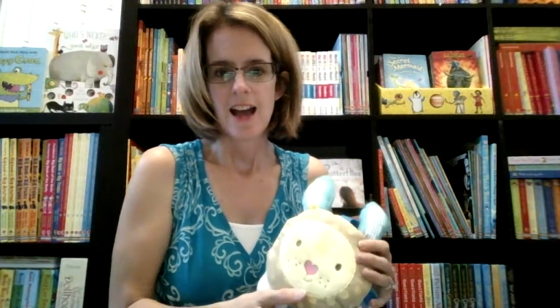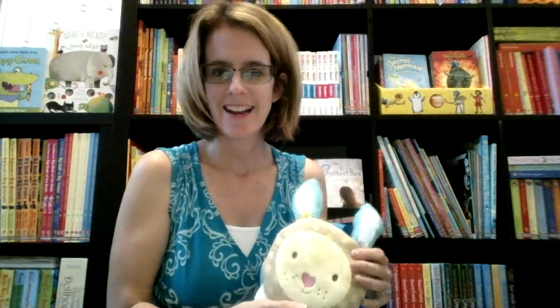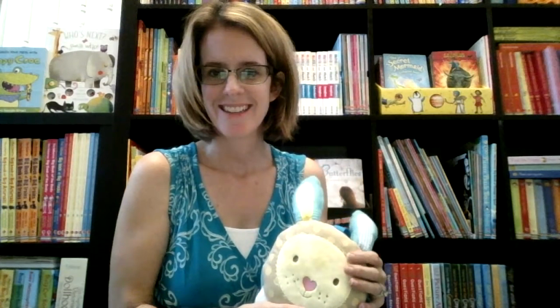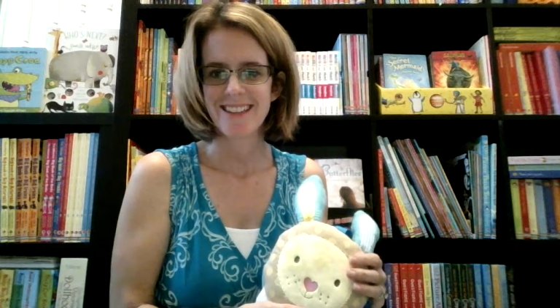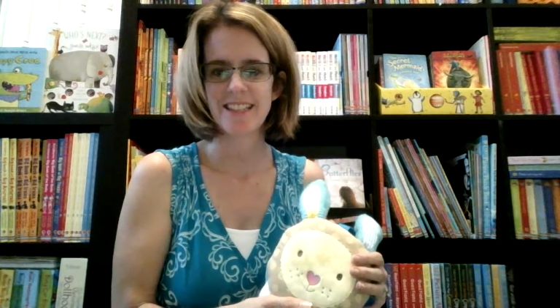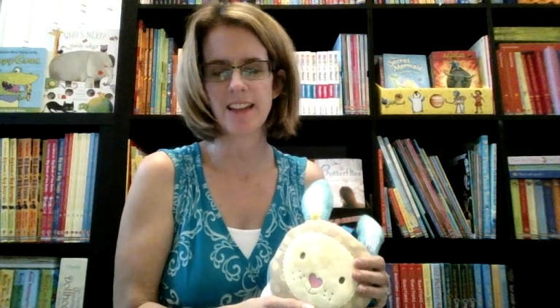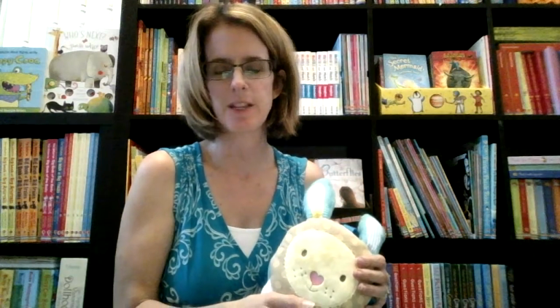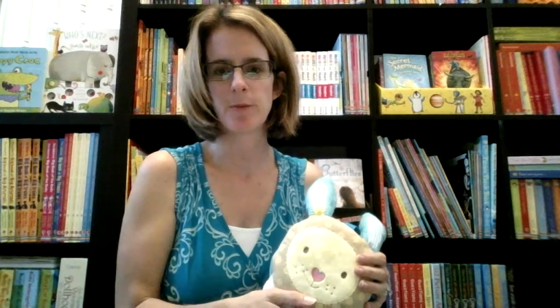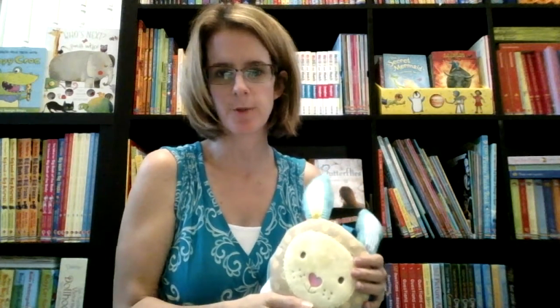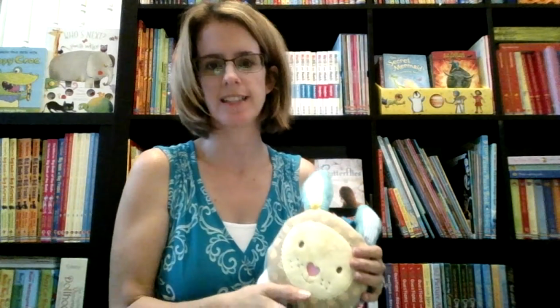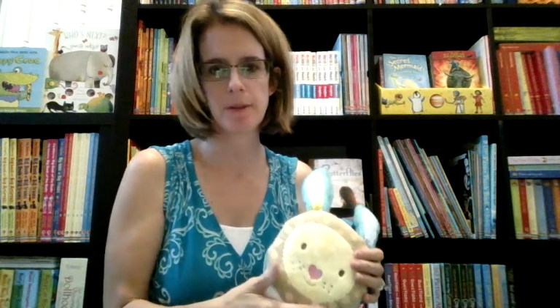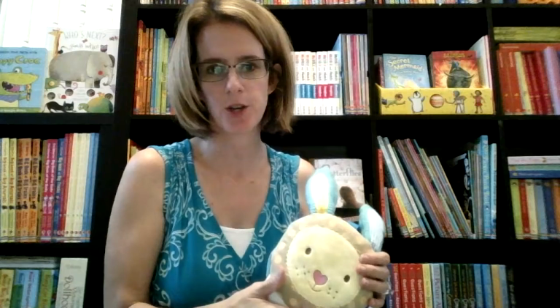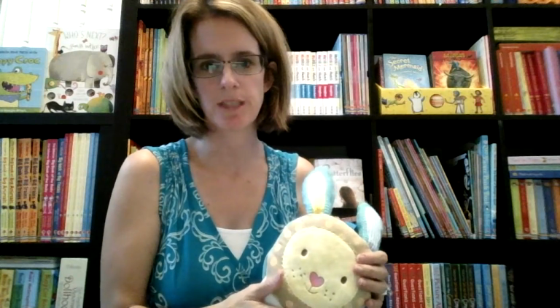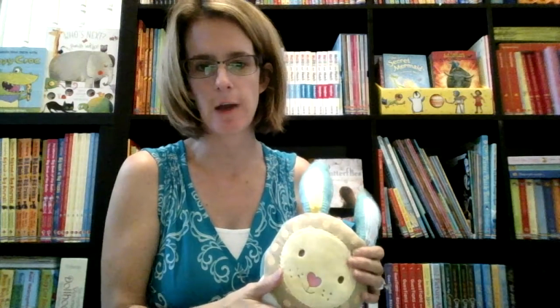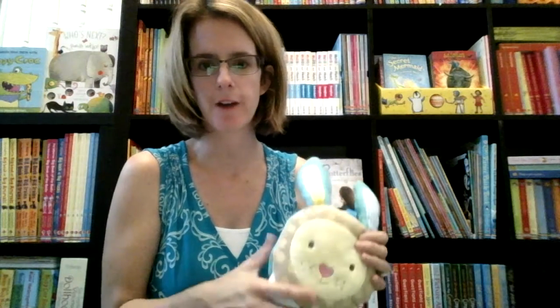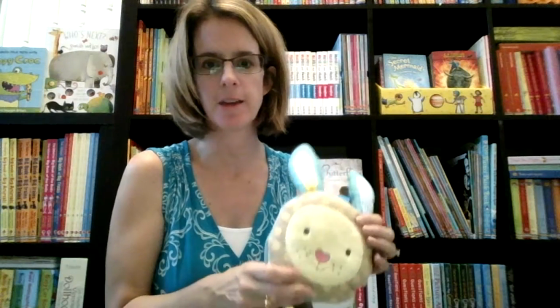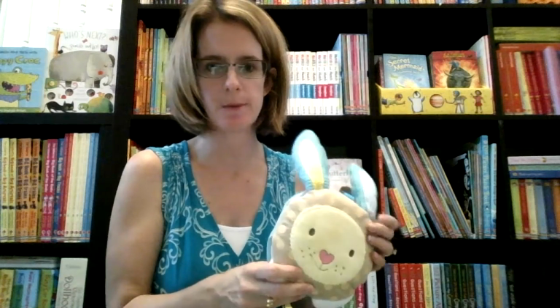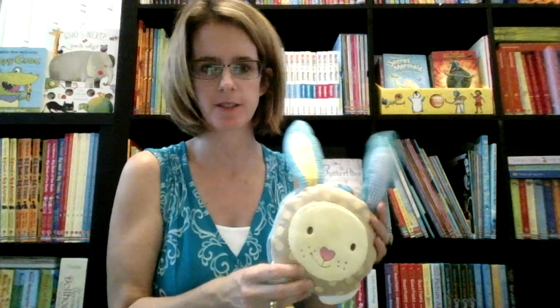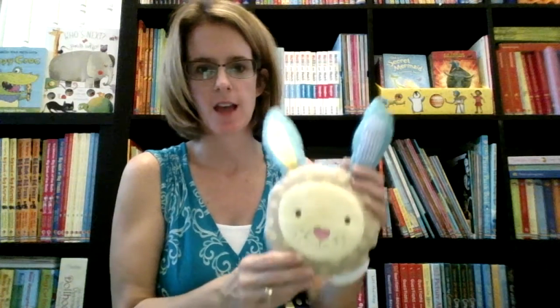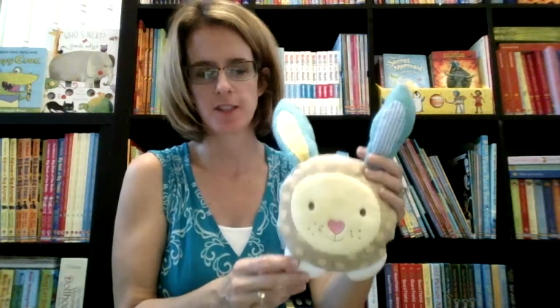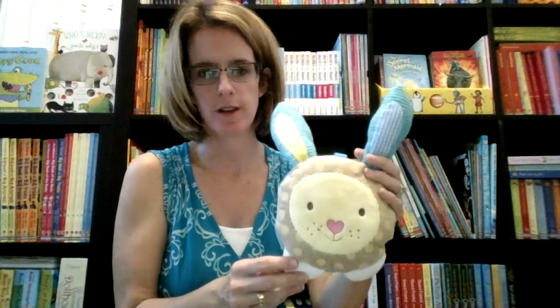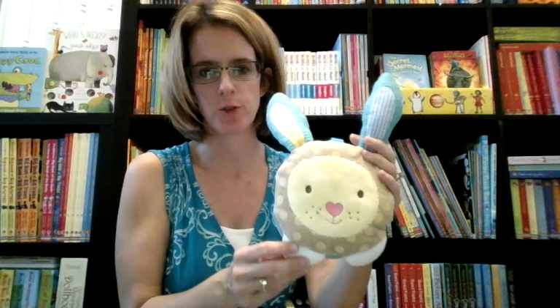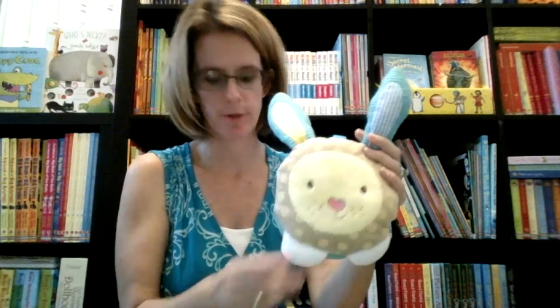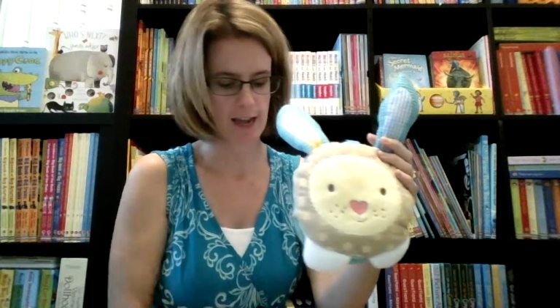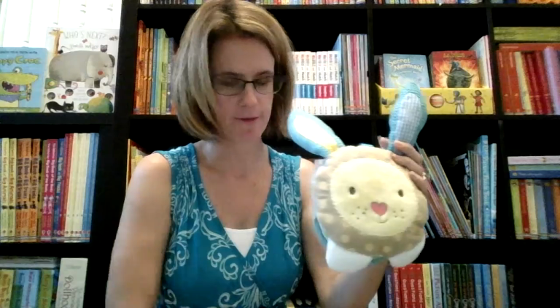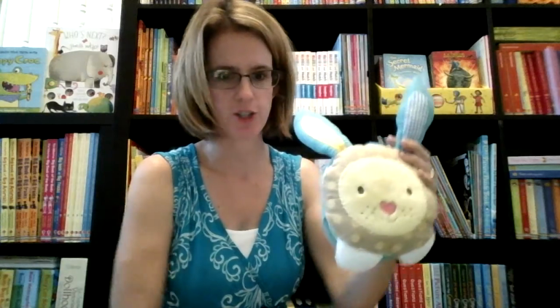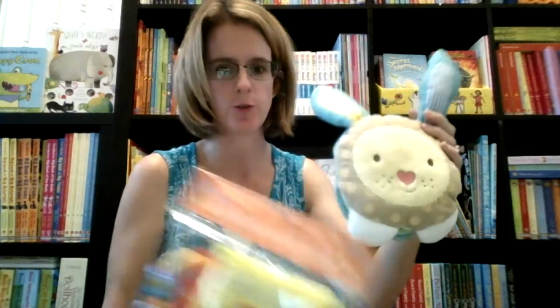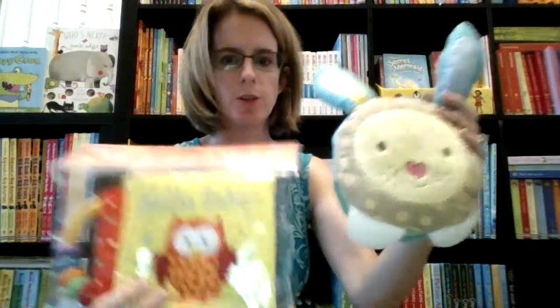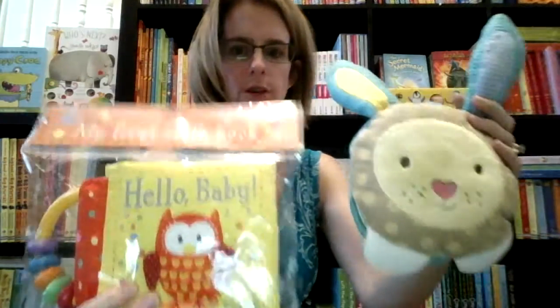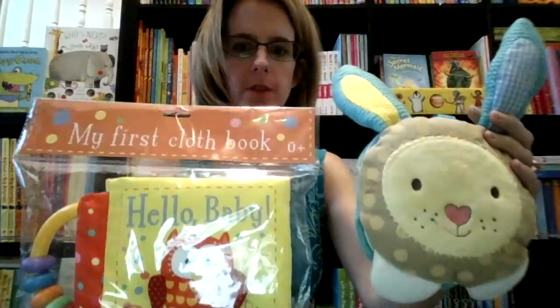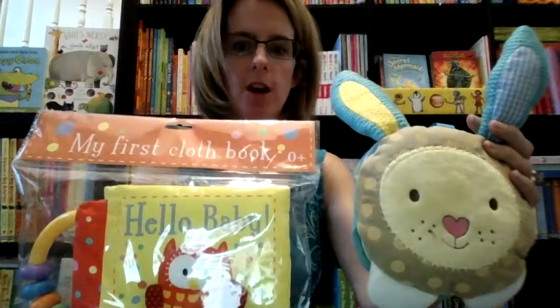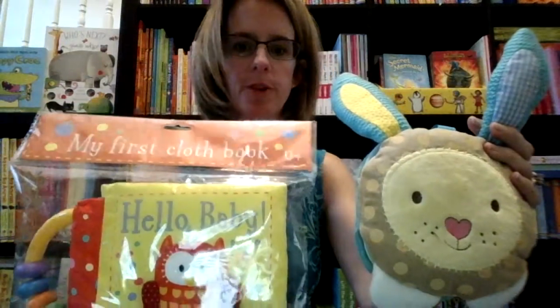Hi! This is Kelly with Usborne Books and More and today I'm here to show you some of our fun baby books. This one is adorable. We have two new cloth books.